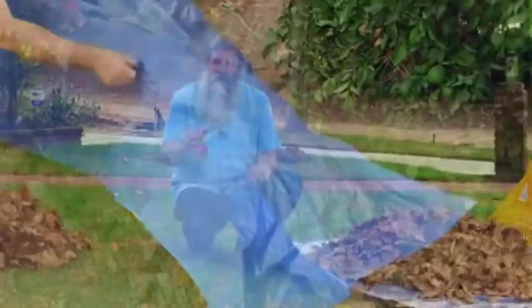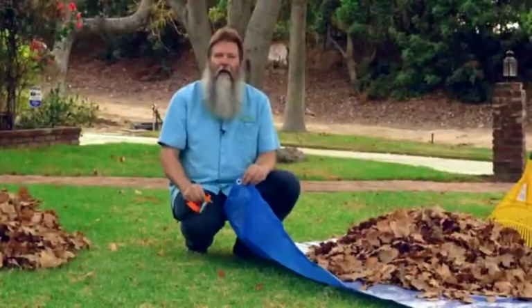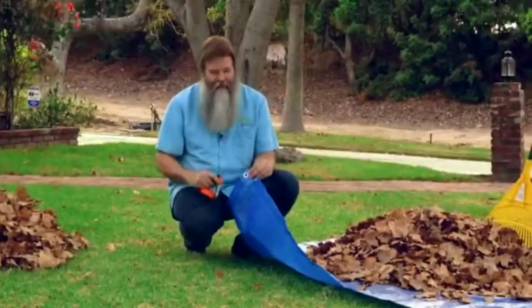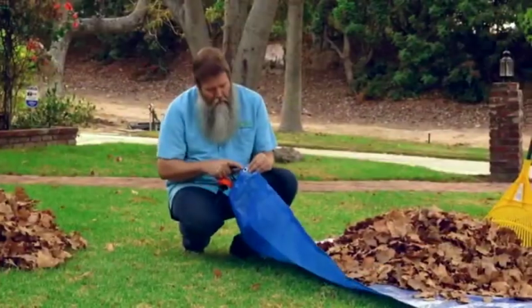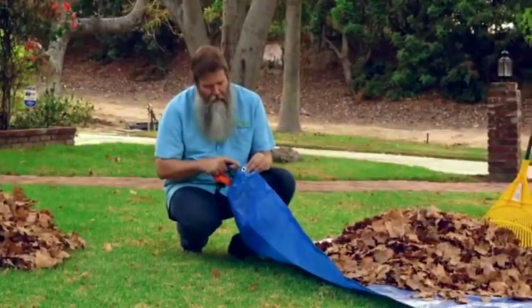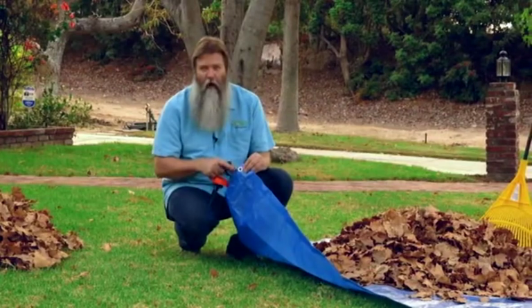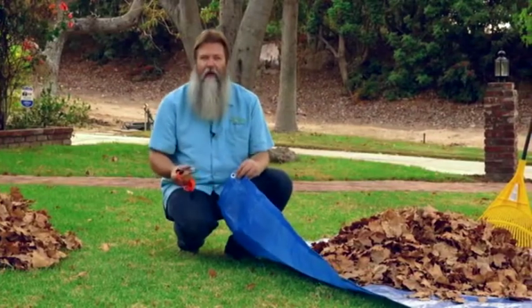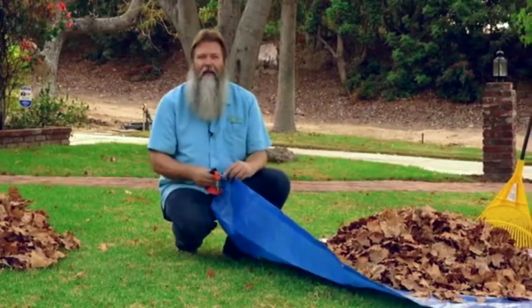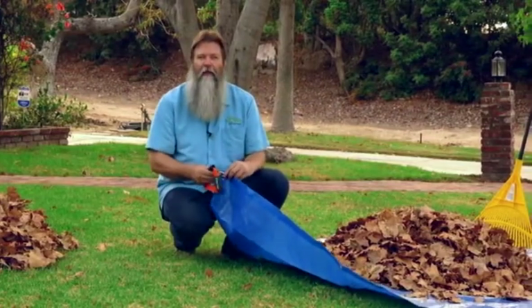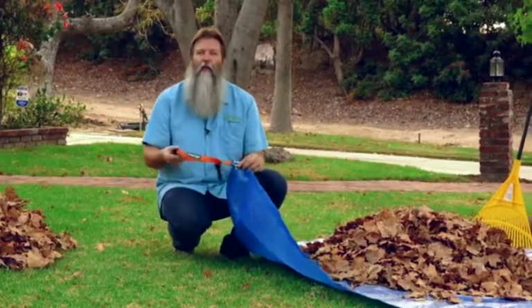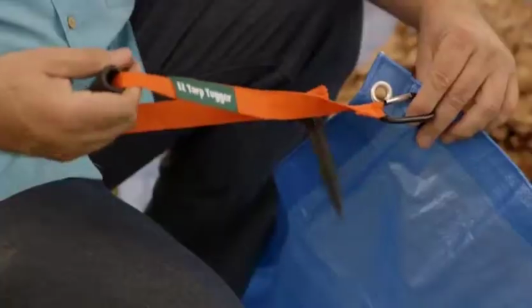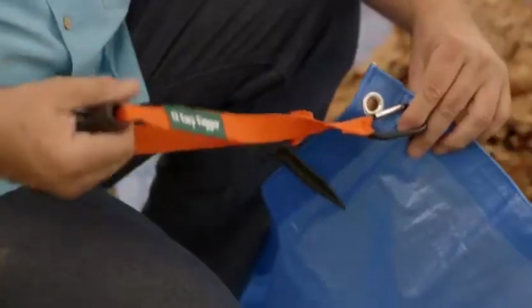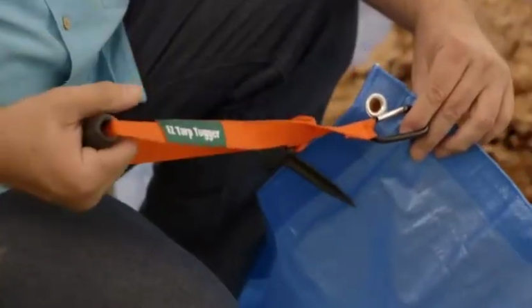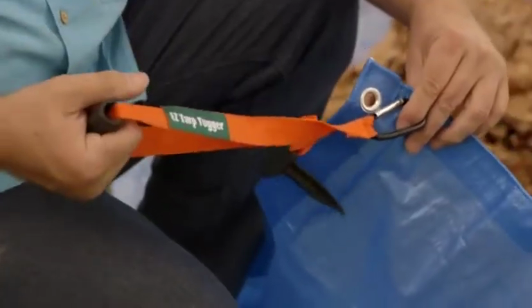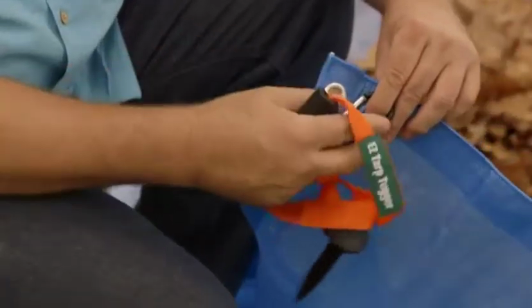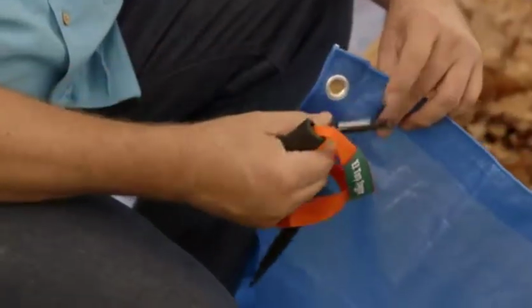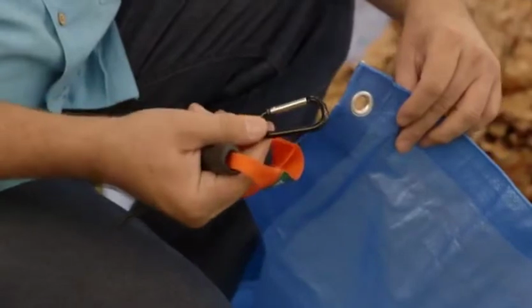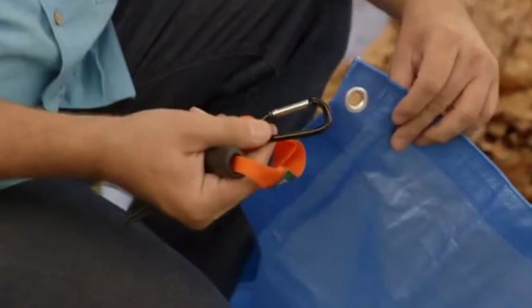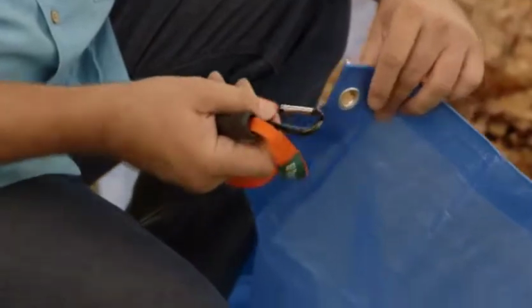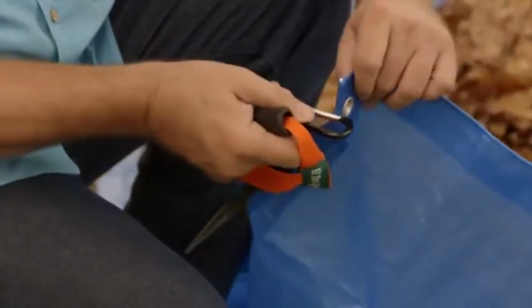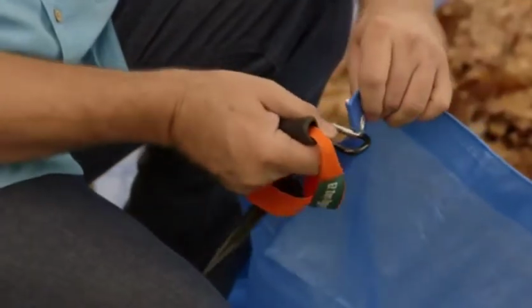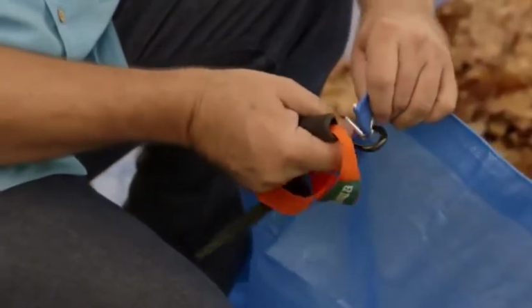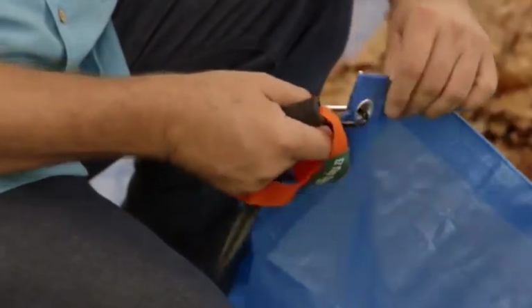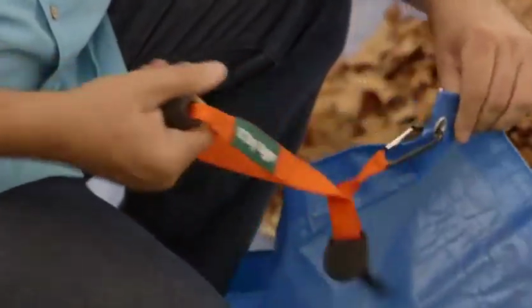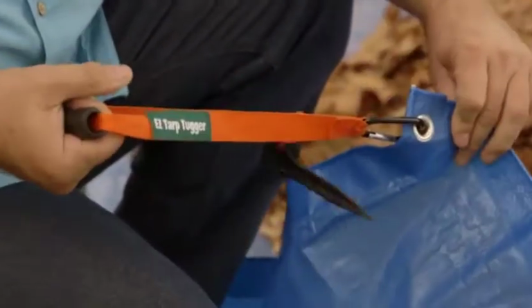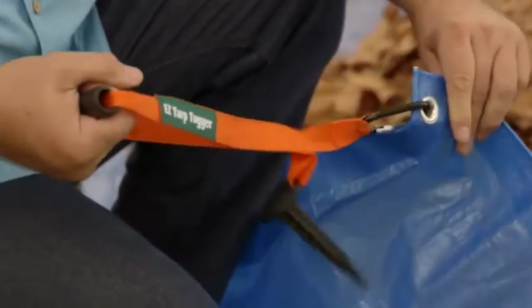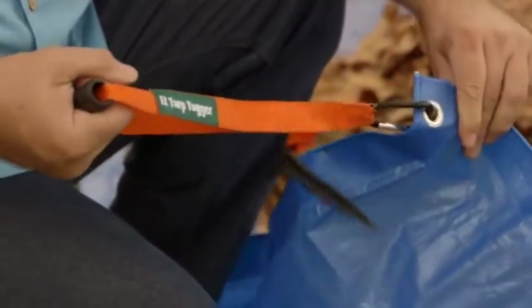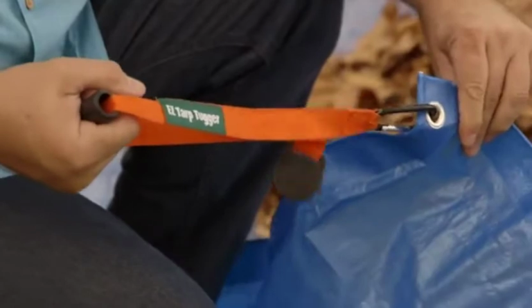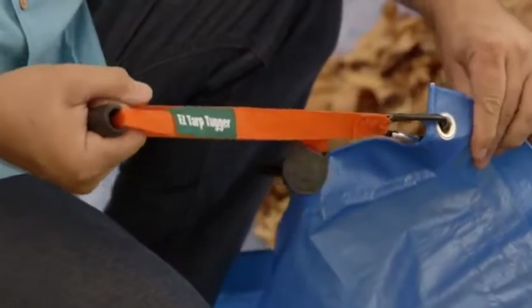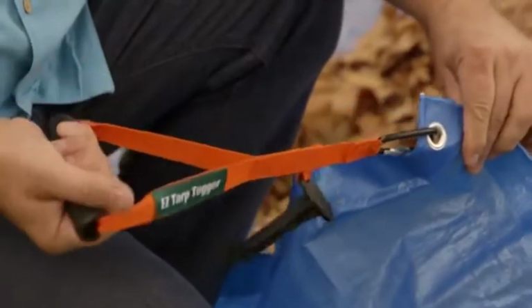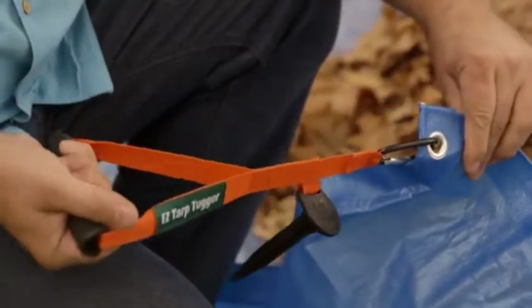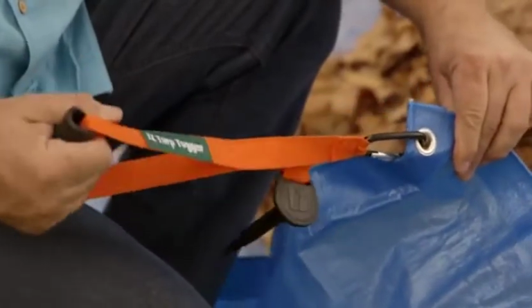The nice part is that these rings or grommets are designed to be used with the Easy Tarp Tugger. You simply clip this carabiner right through the grommet and you're ready to pull your loaded tarp with this ergonomically designed D-ring.